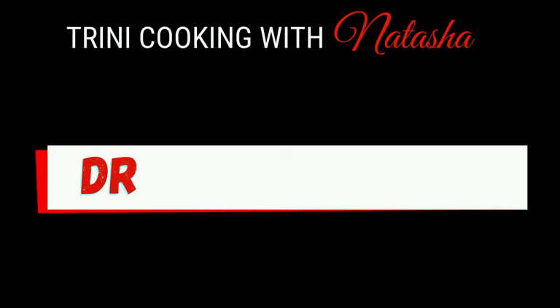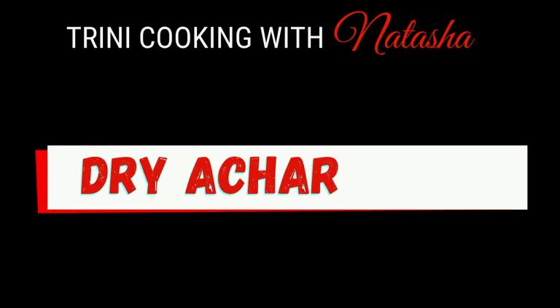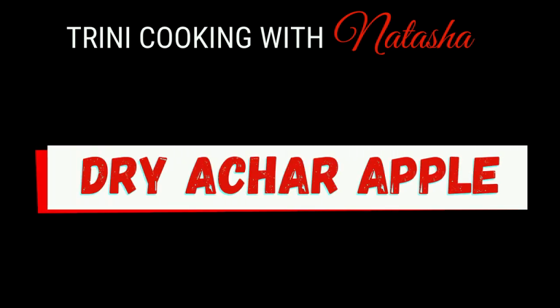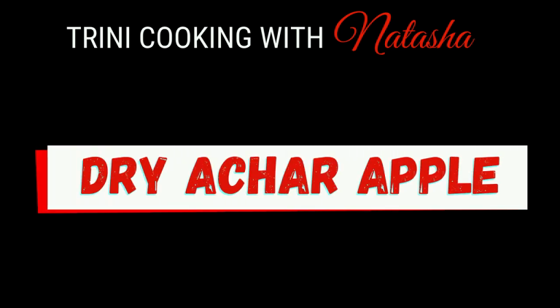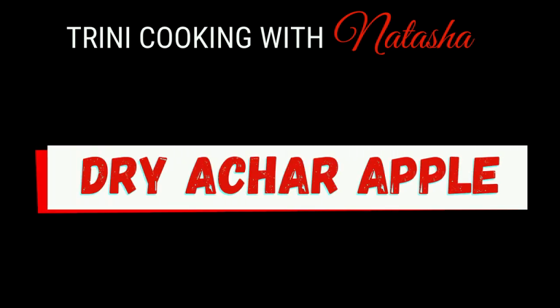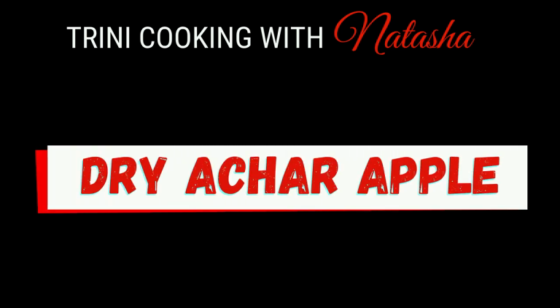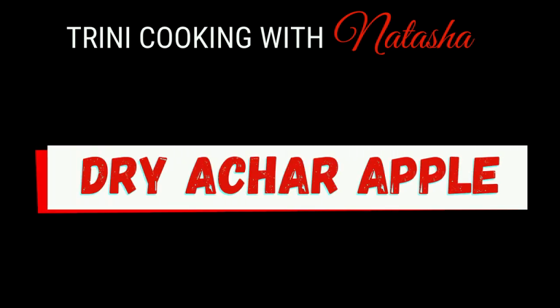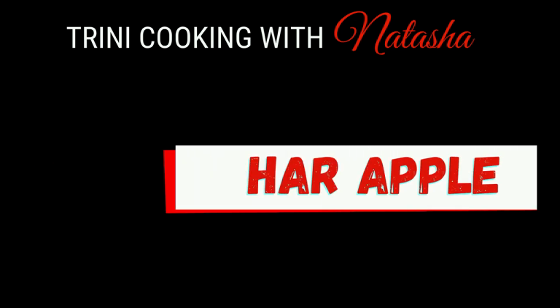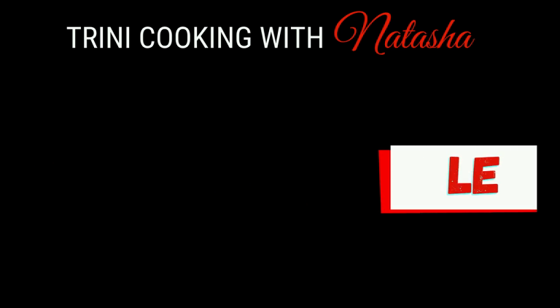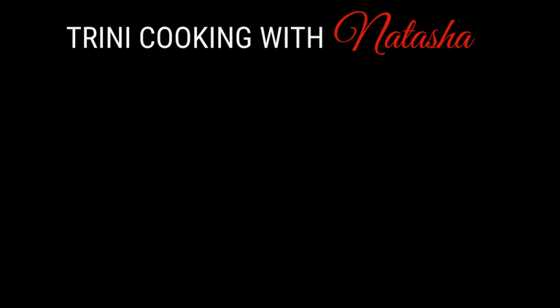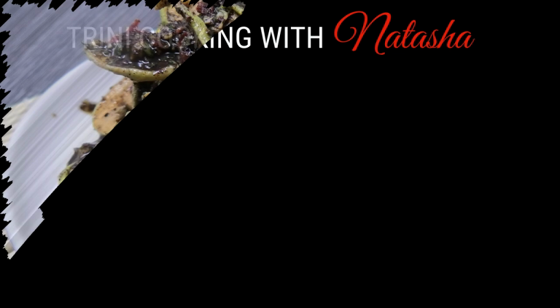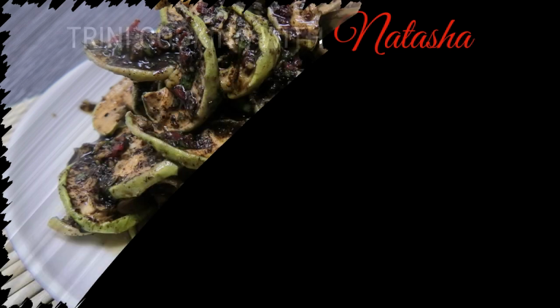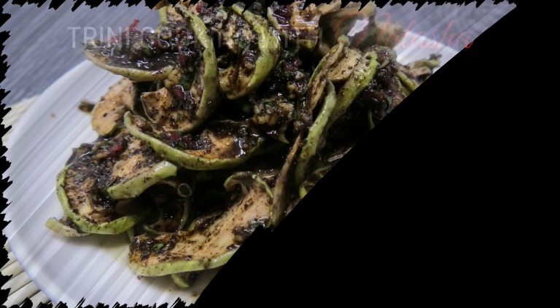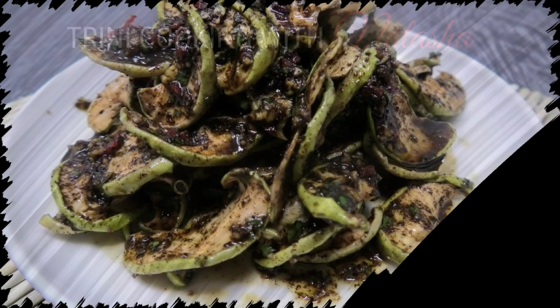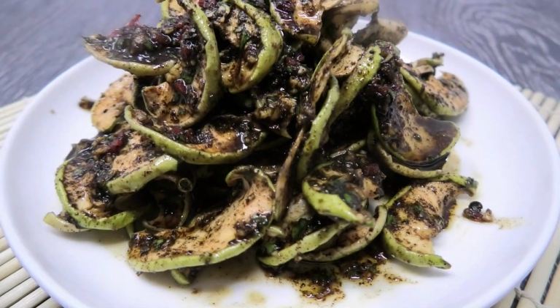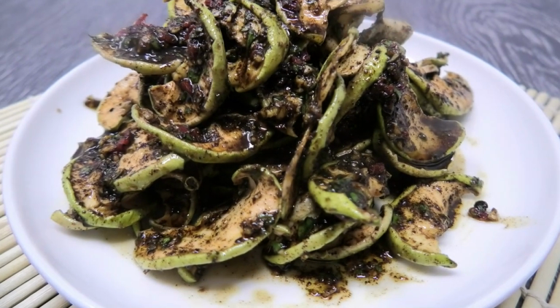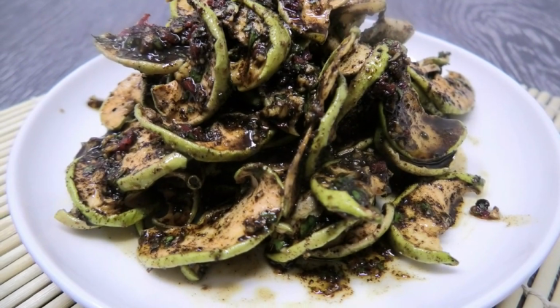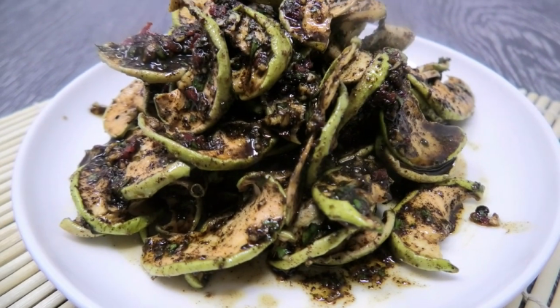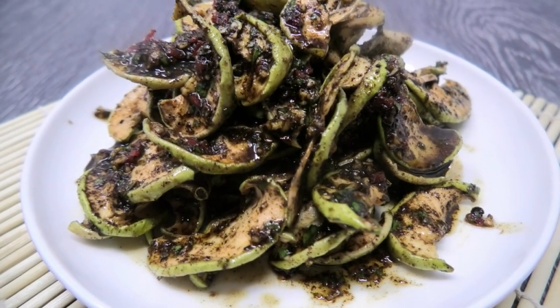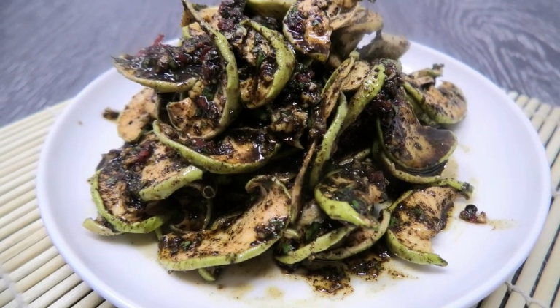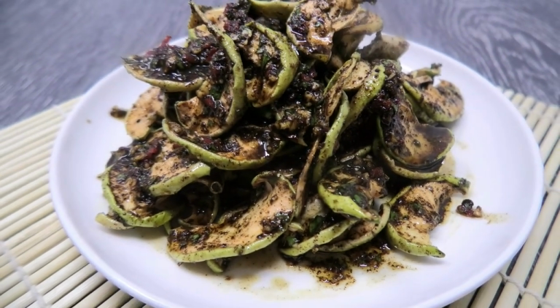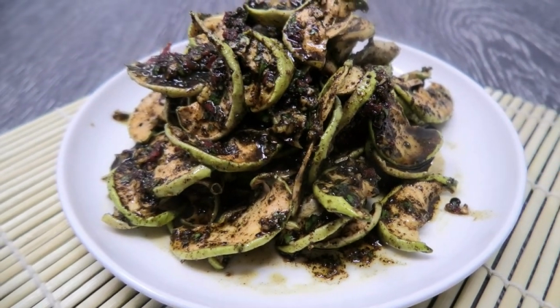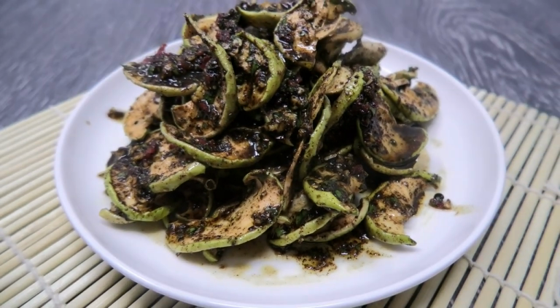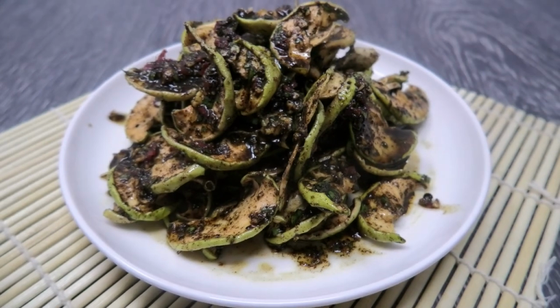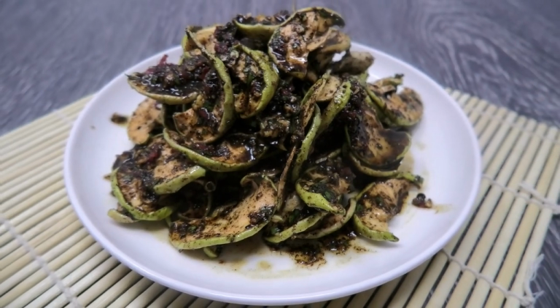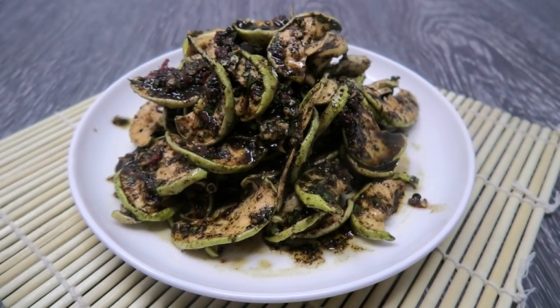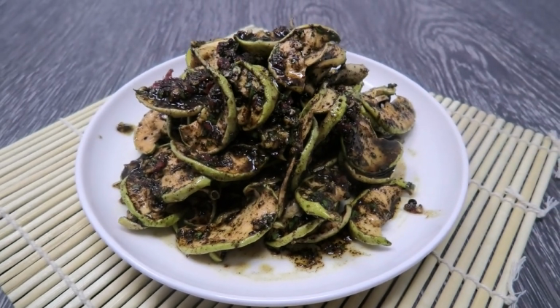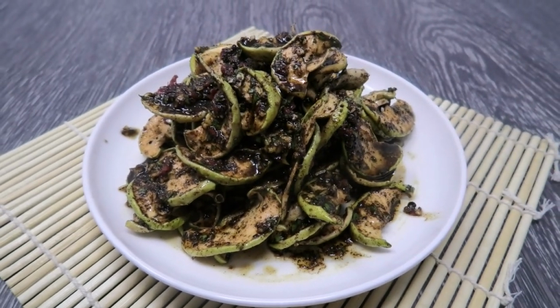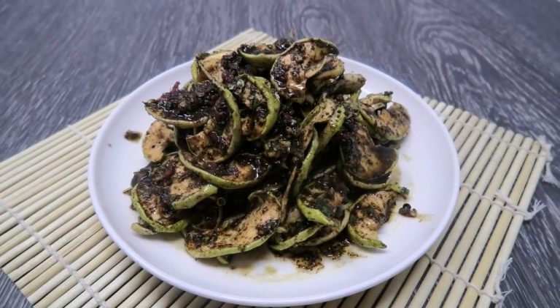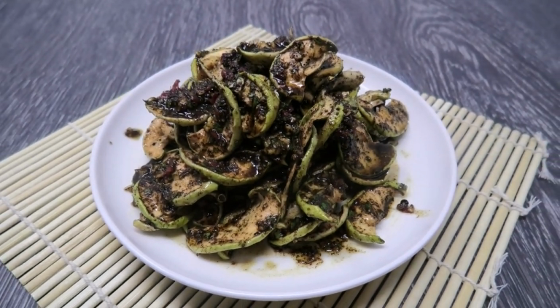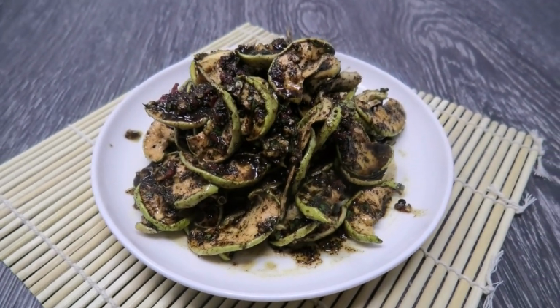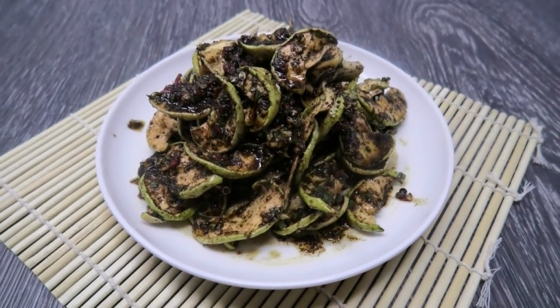Hi guys, in today's recipe I'm going to share my recipe for a dry apple achar. This is usually made with green to half-ripe mangoes, but you guys have to try this one — it's out of this world delicious.